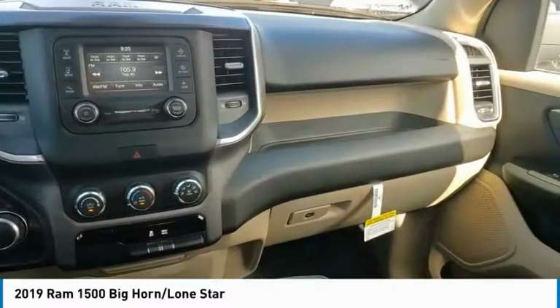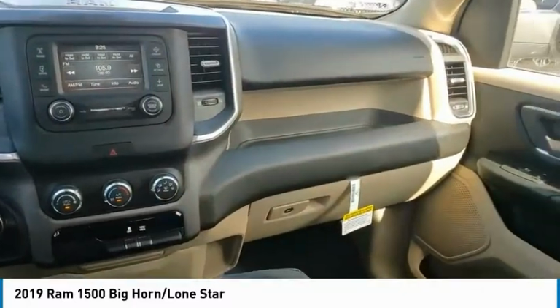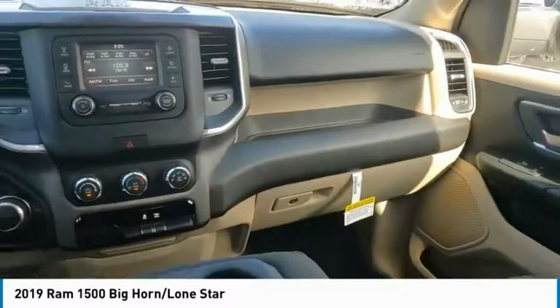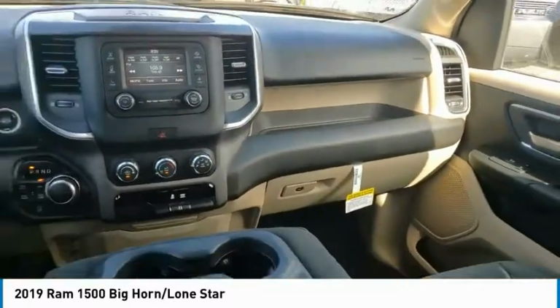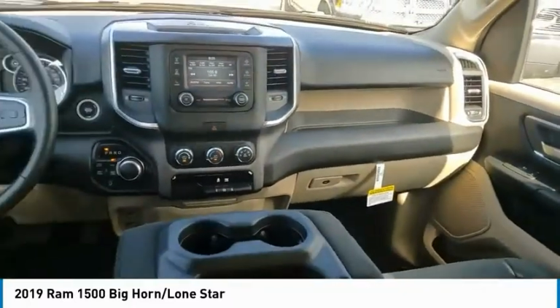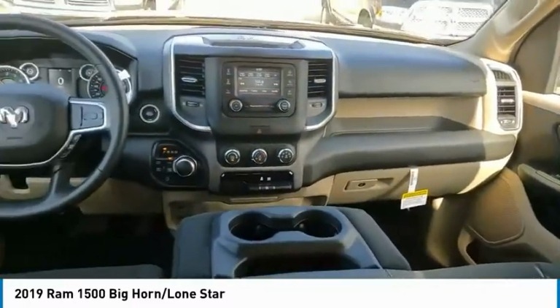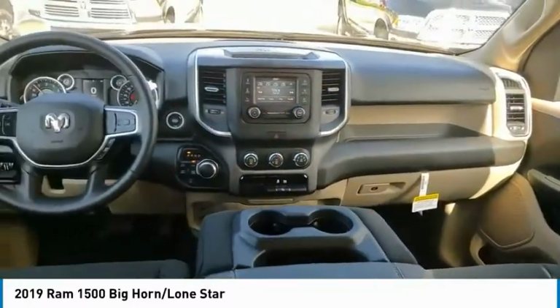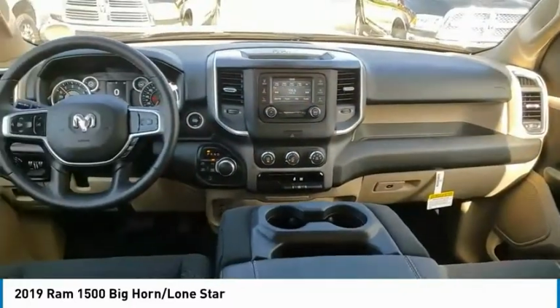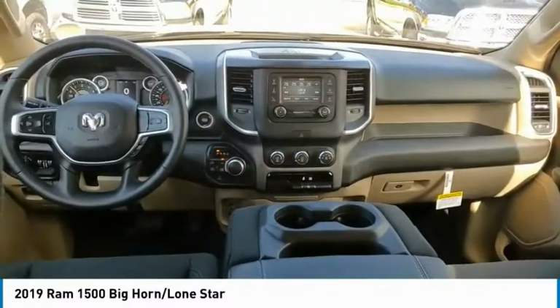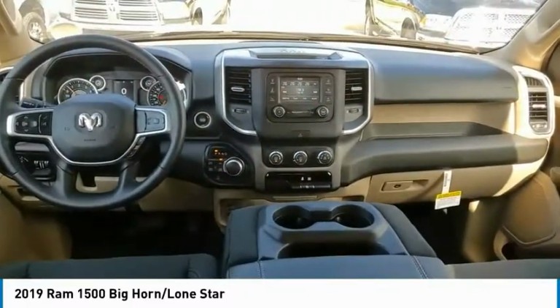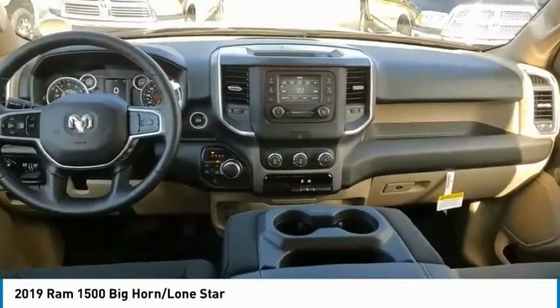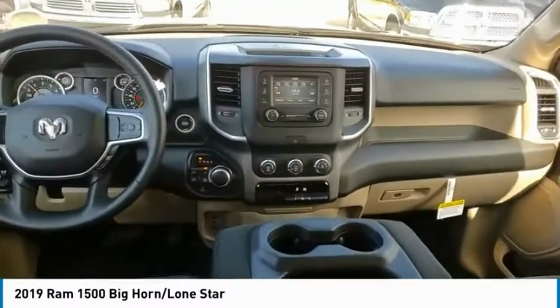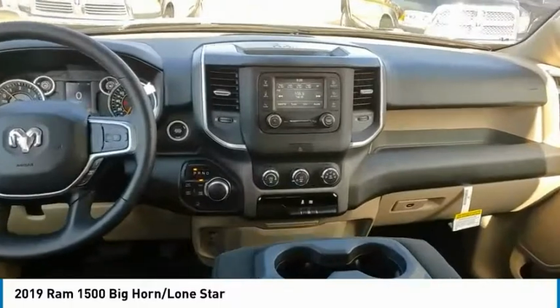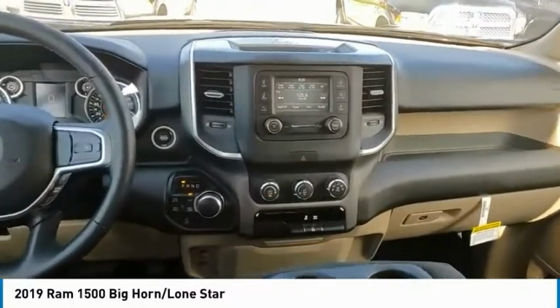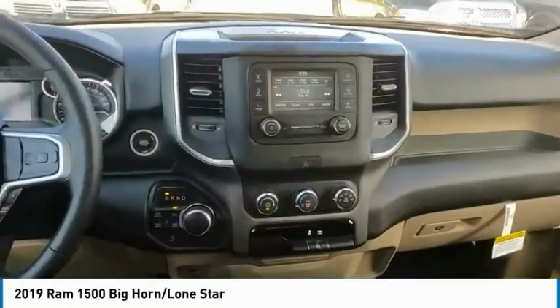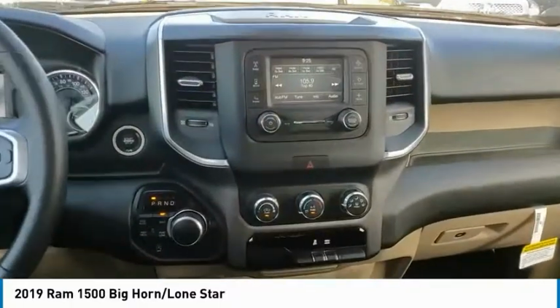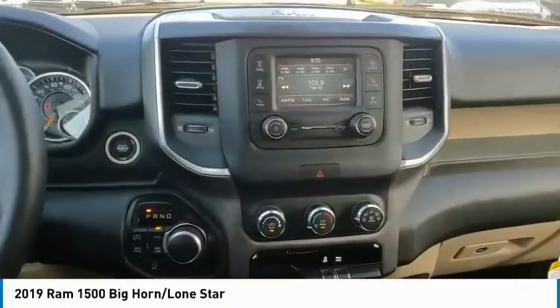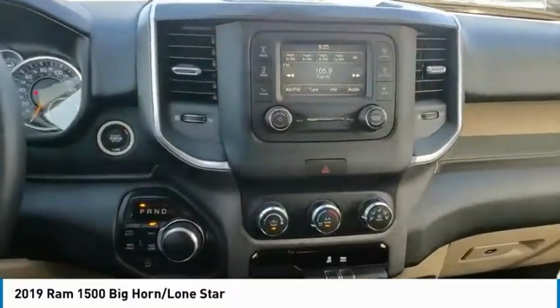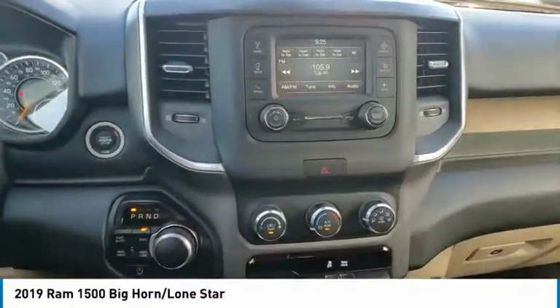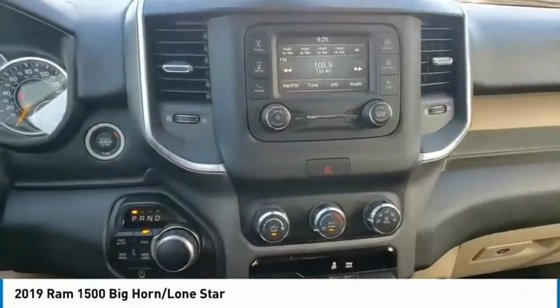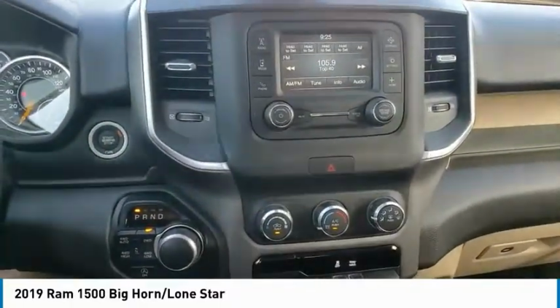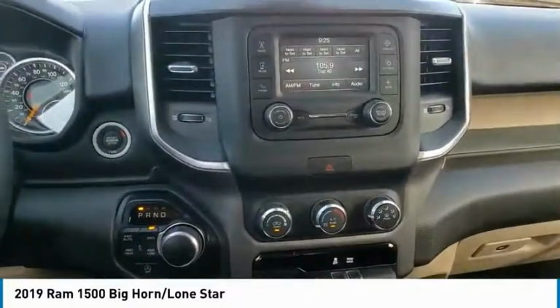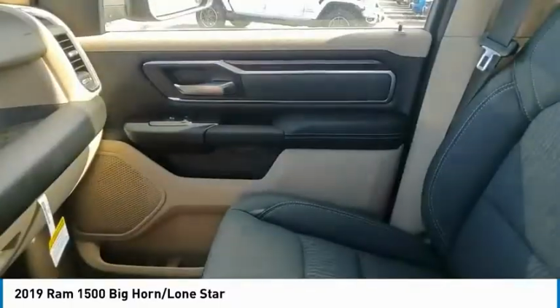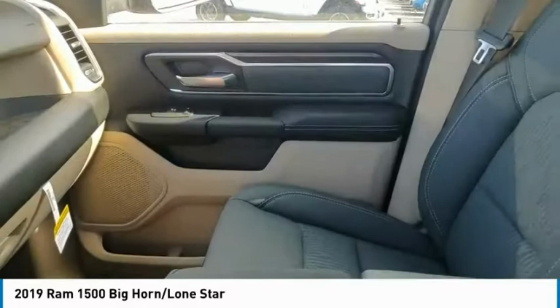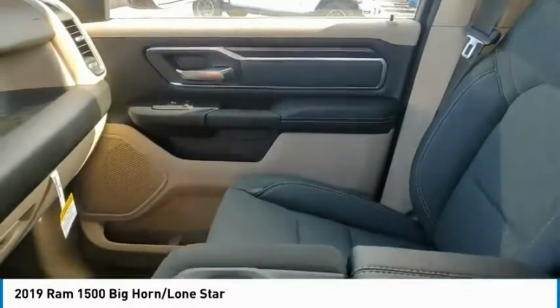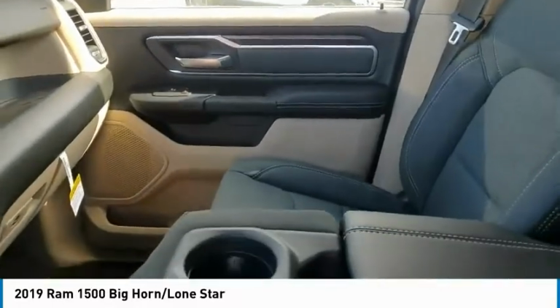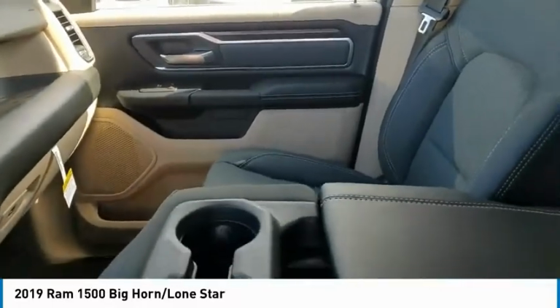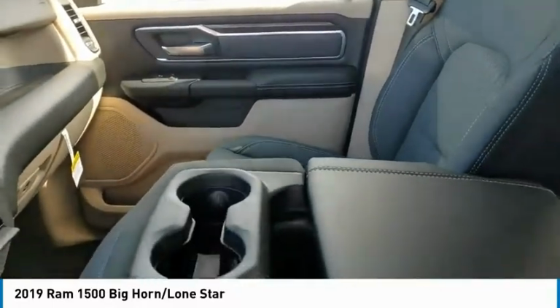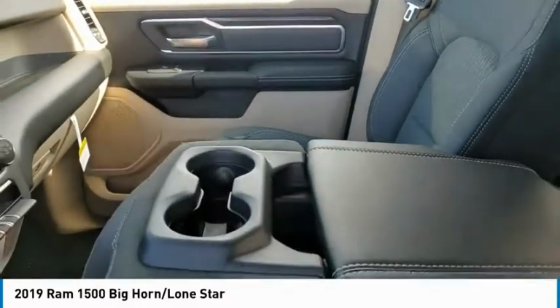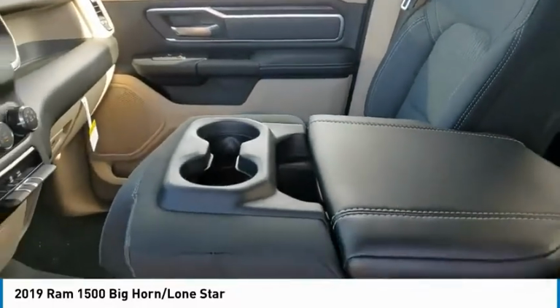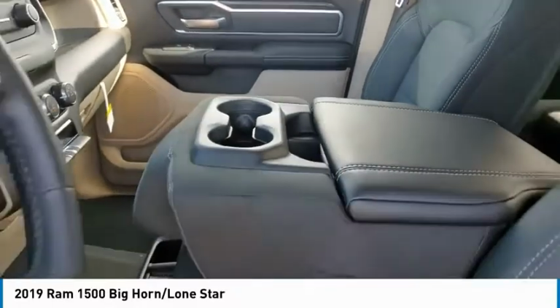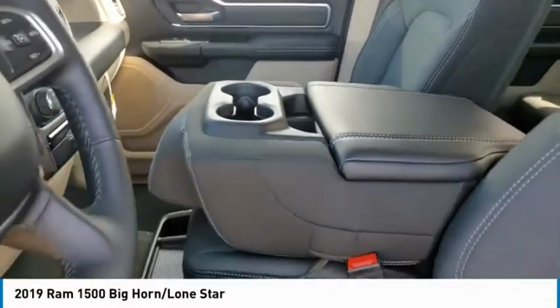Electronic stability control, brake assist, traction control, remote keyless entry, rear step bumper, fog lights, speed control, front wheel independent suspension, four-wheel disc brakes, and low tire pressure warning.